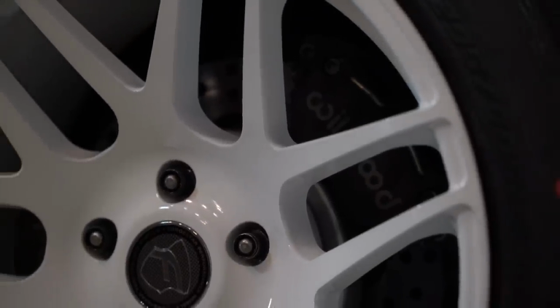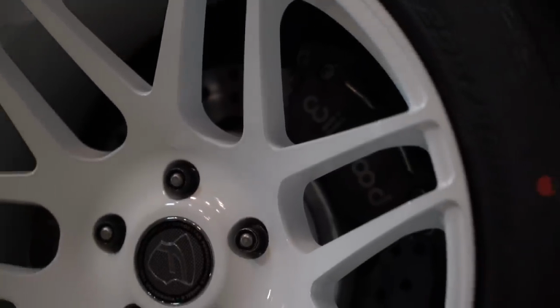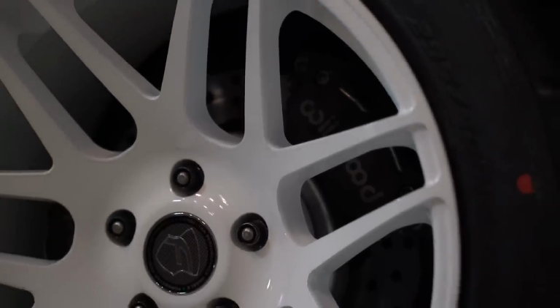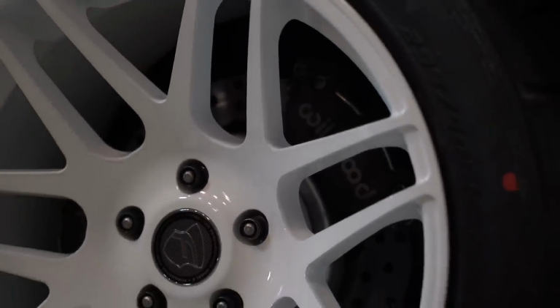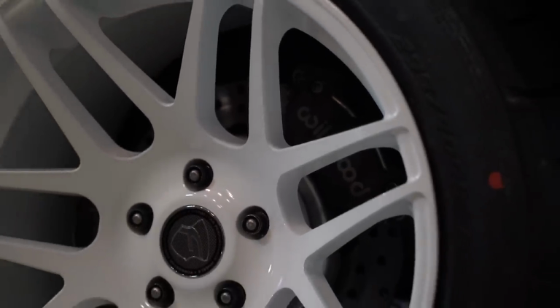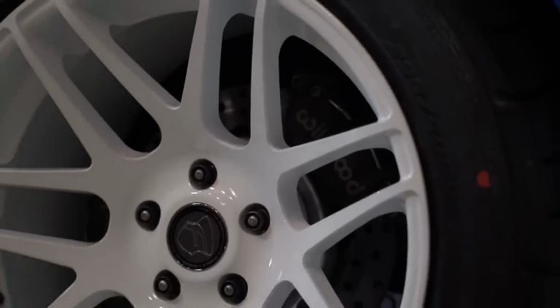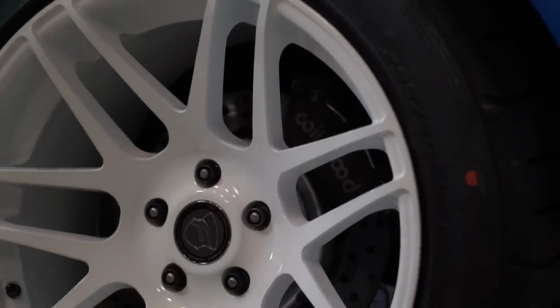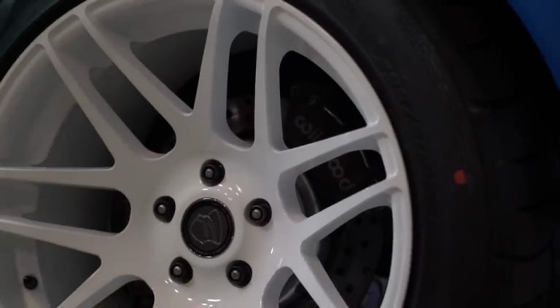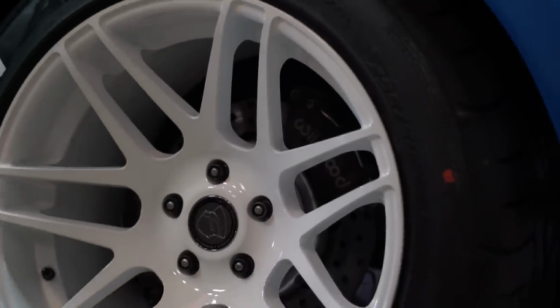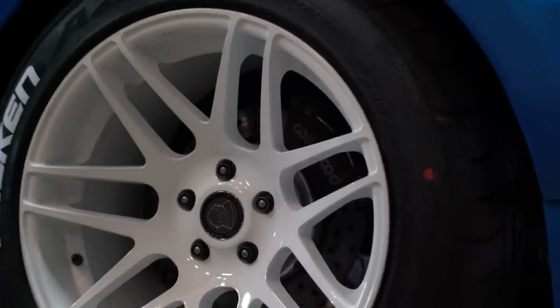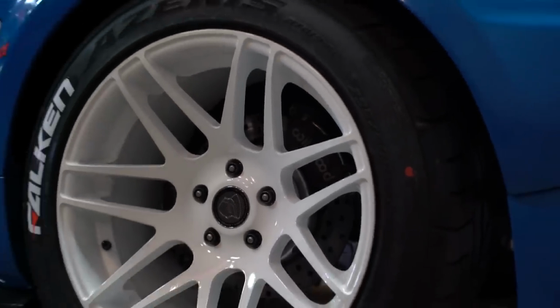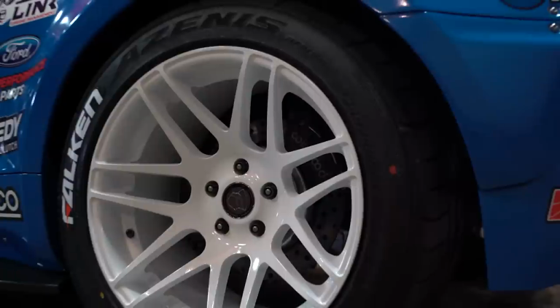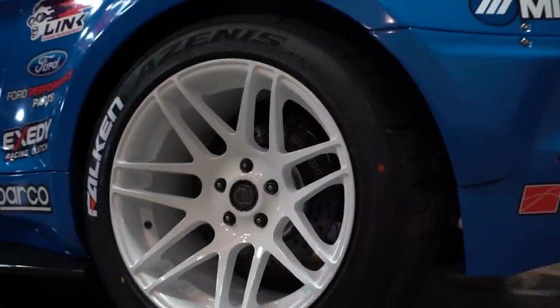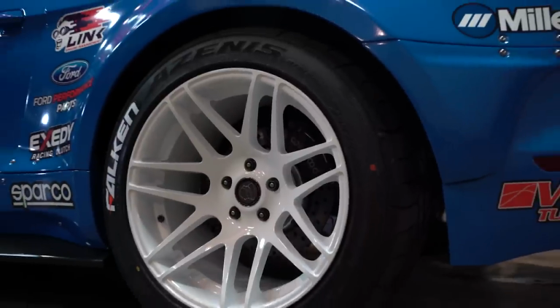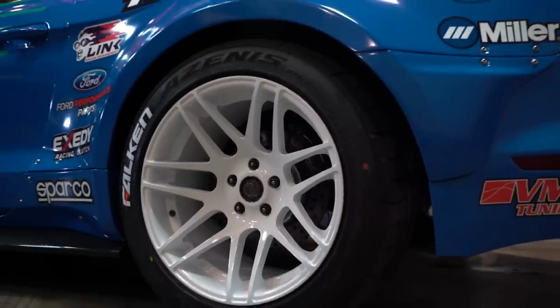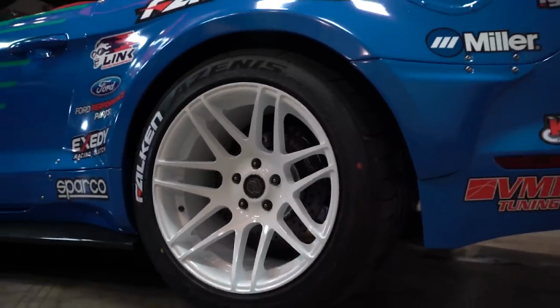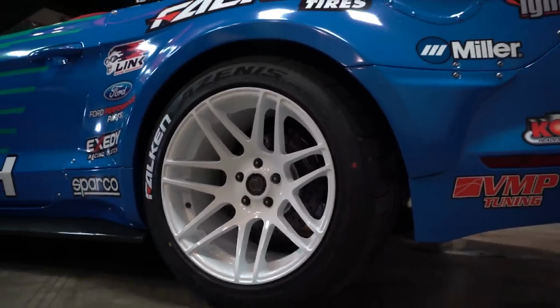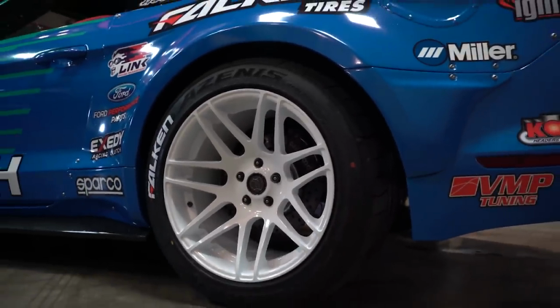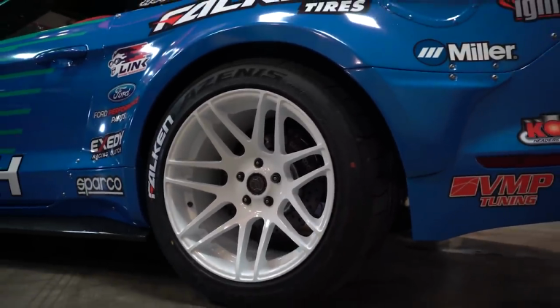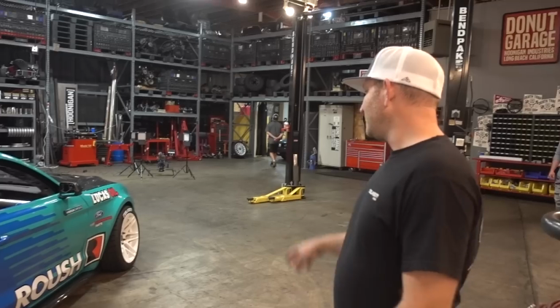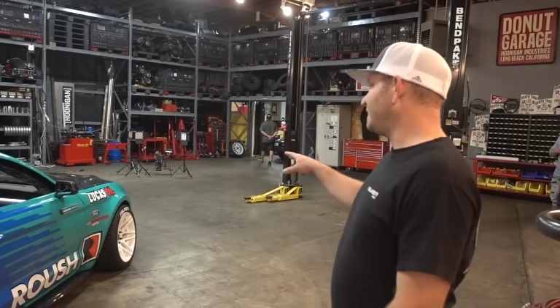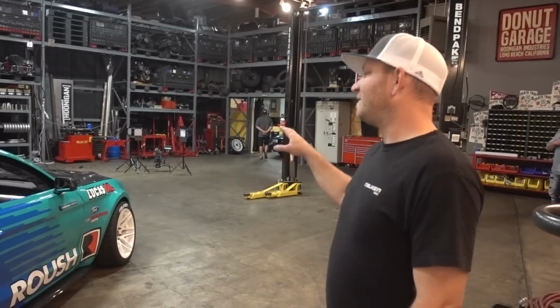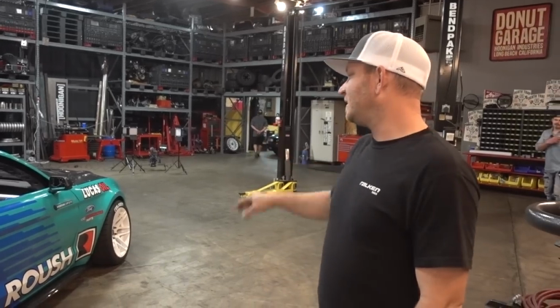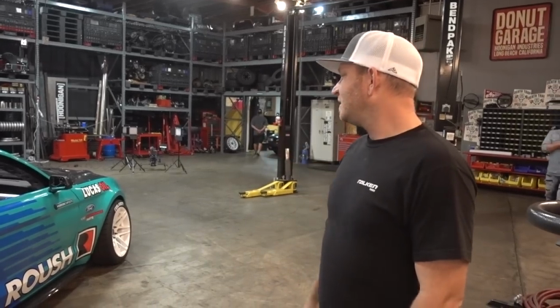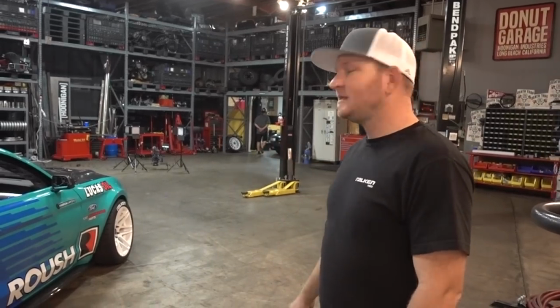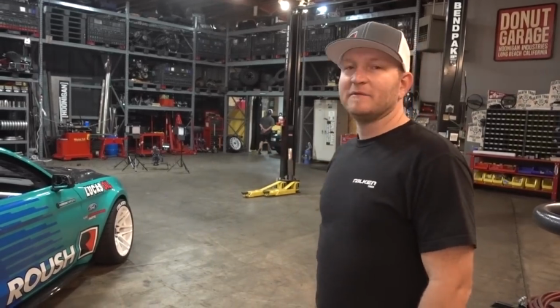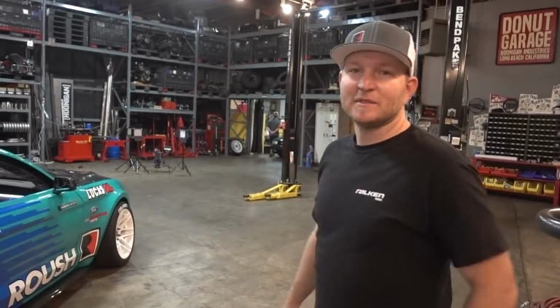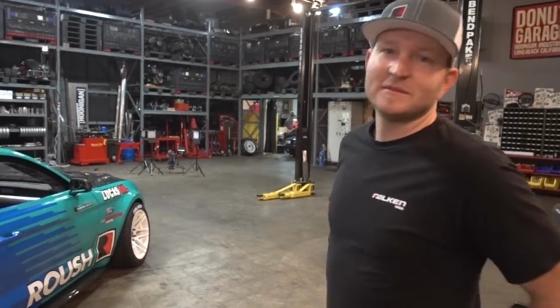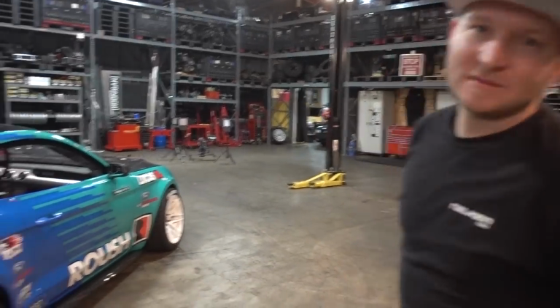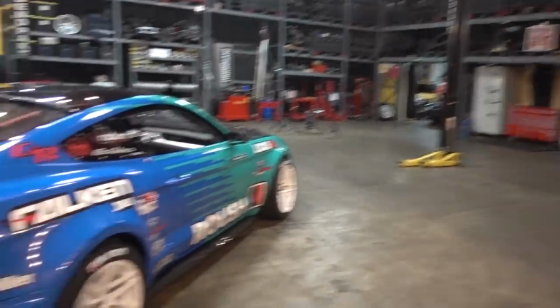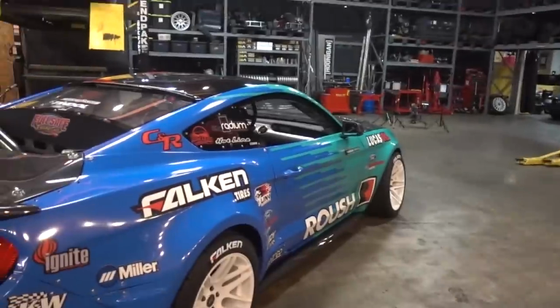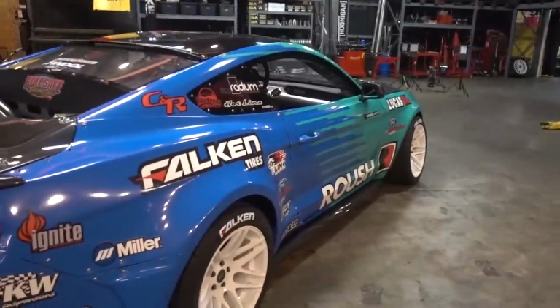What size tire are you running? 295/40/18 615K in the rear — 615K Plus in the back — and 255/40/18 in the front. So some monster grip this season.